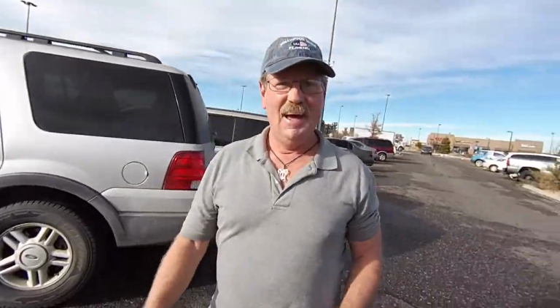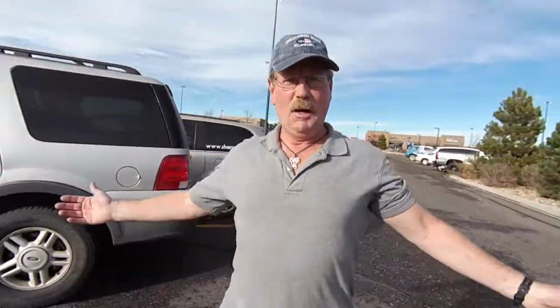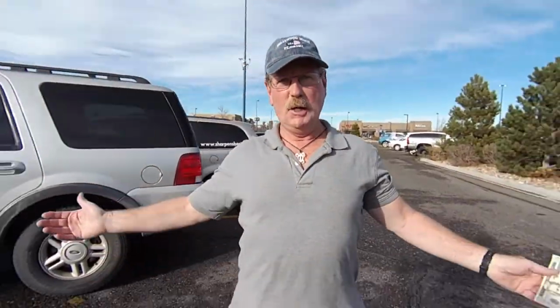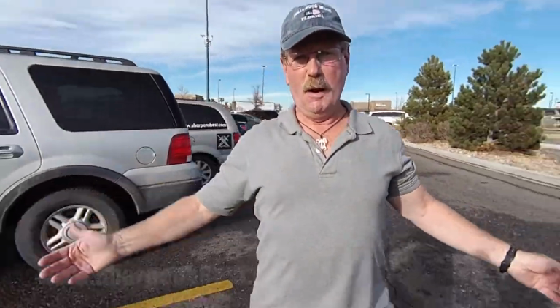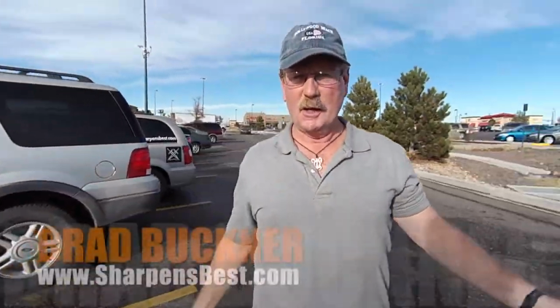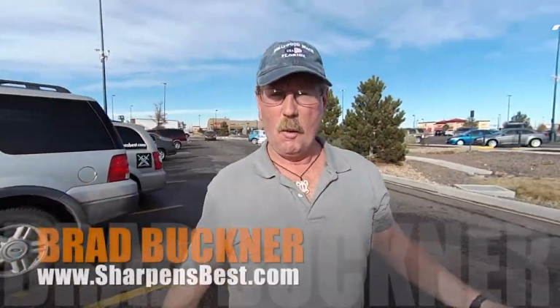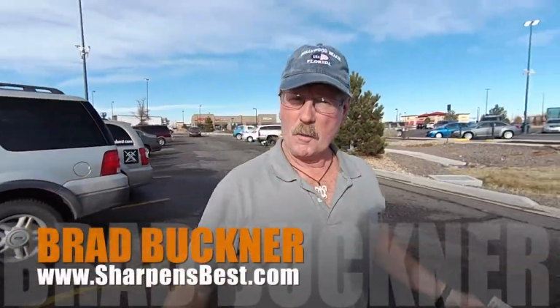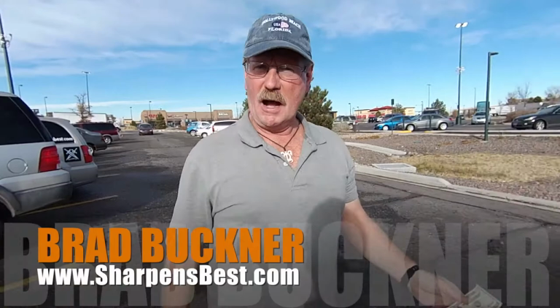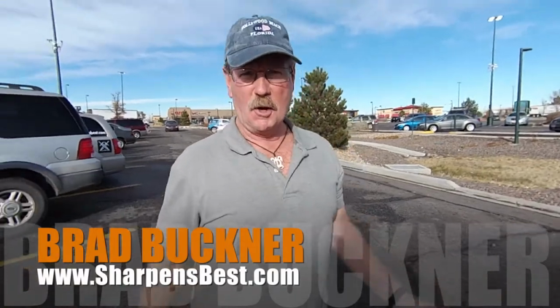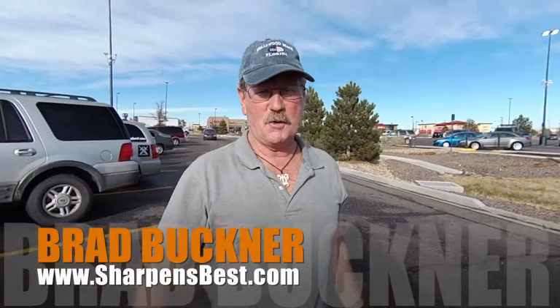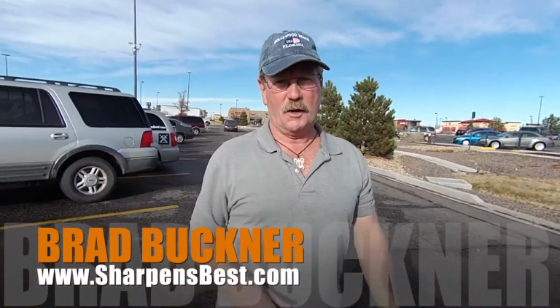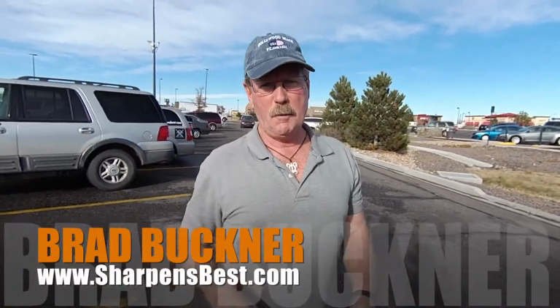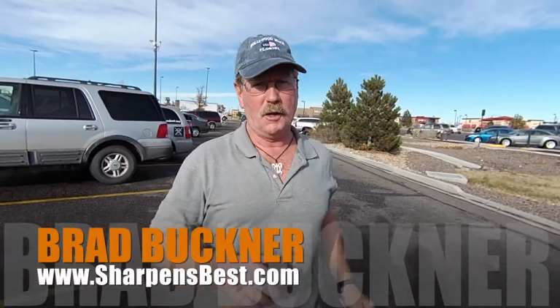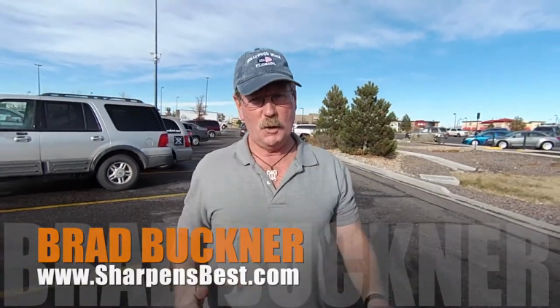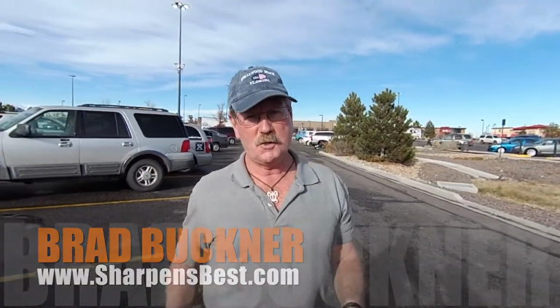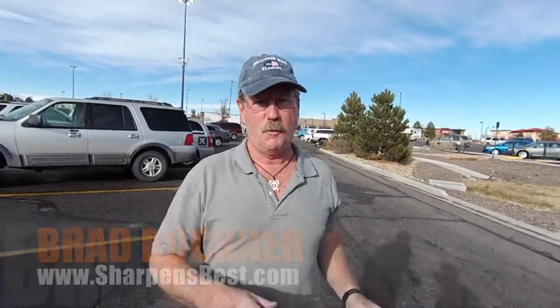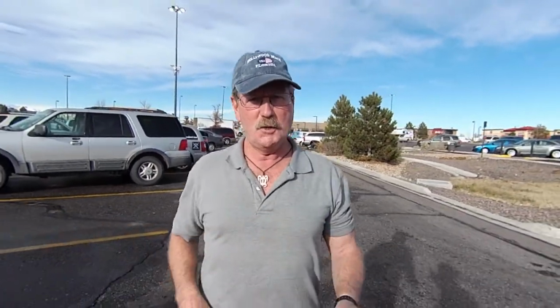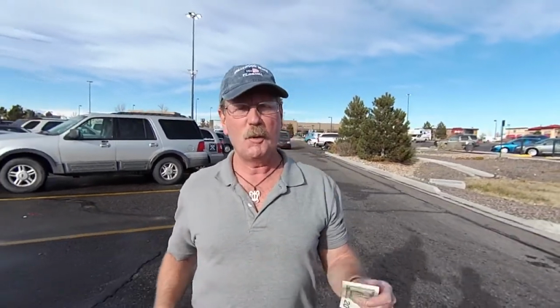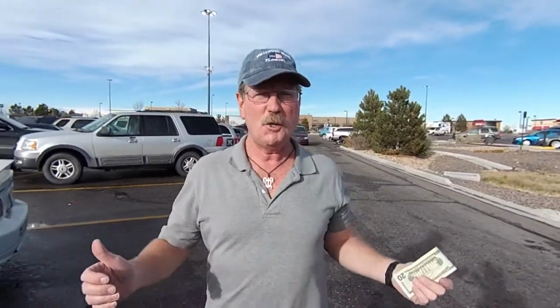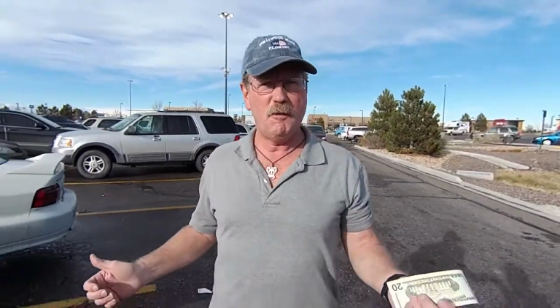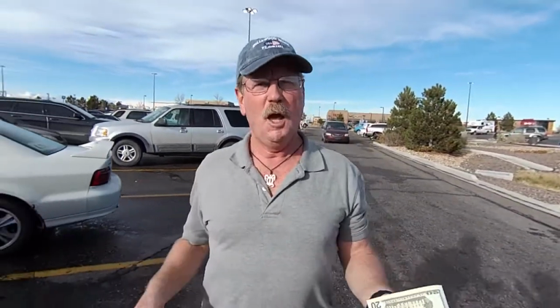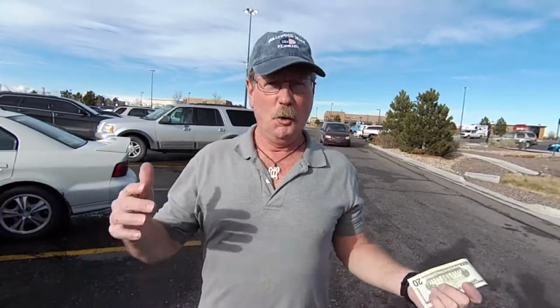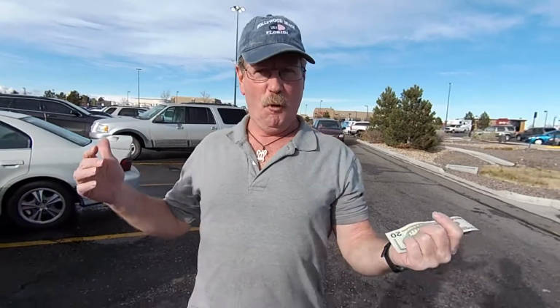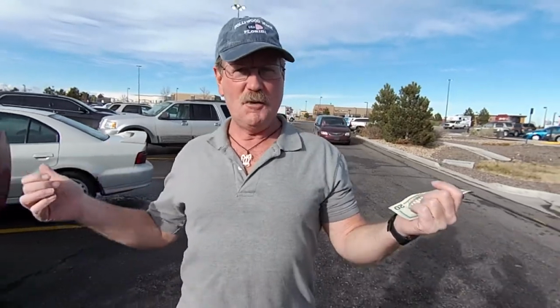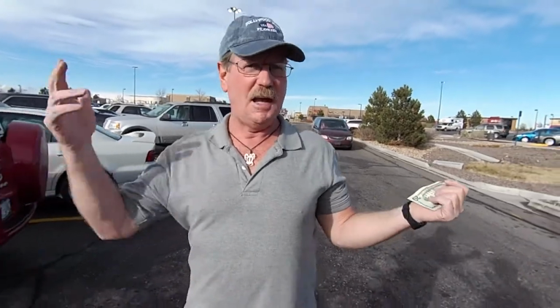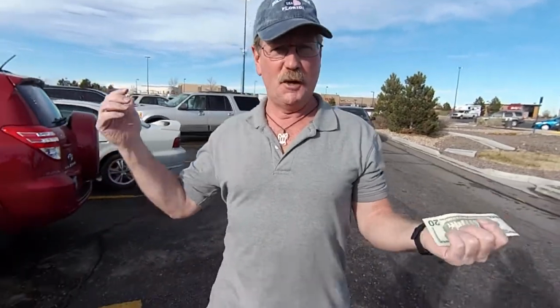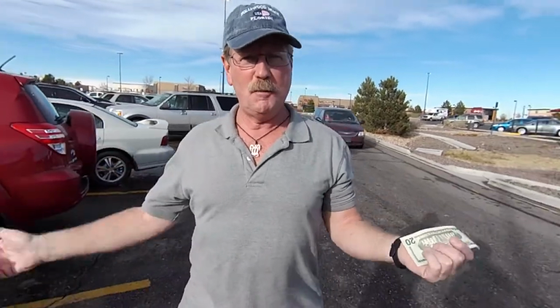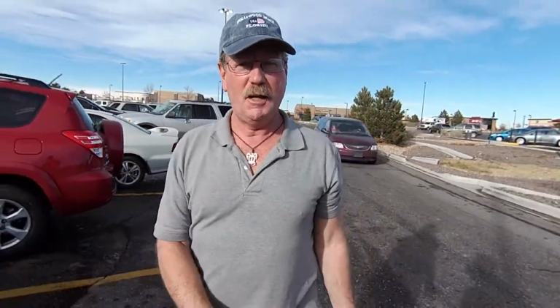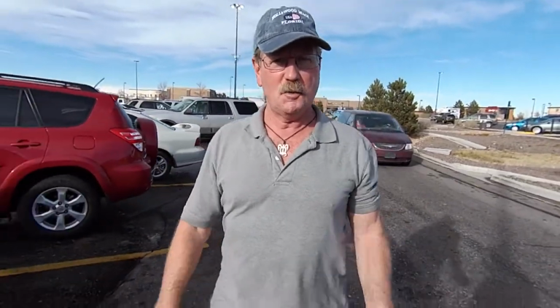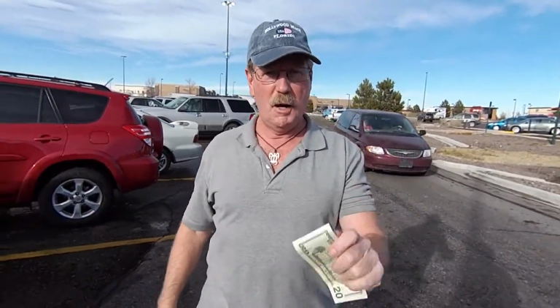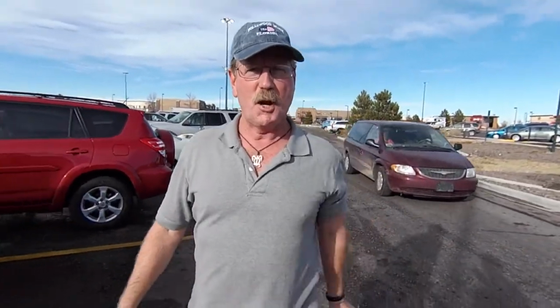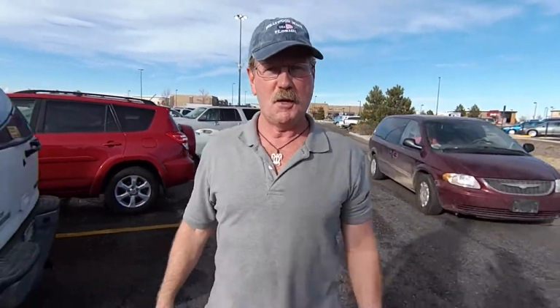Hey, what are we doing today? Well, we're going to go into Walmart, find some more knives, check them out, see which ones are sharp, which ones are good. We're going to do some reviews — two, three, four, five, six knives, maybe seven knives. This is Brad Buckner, sharpensbest.com.